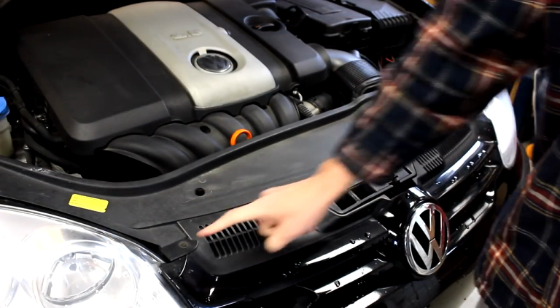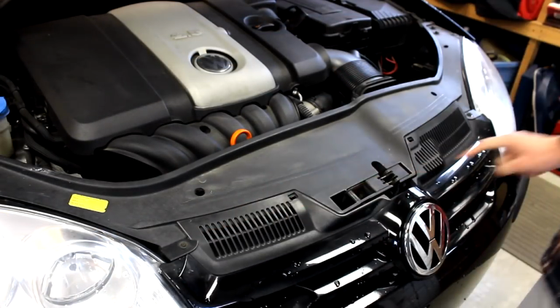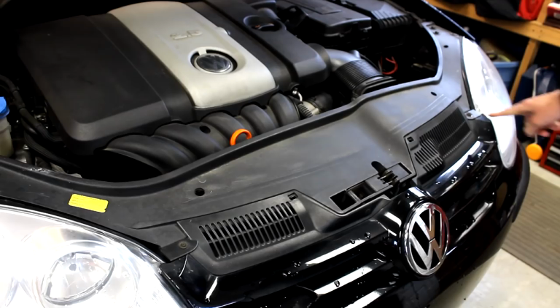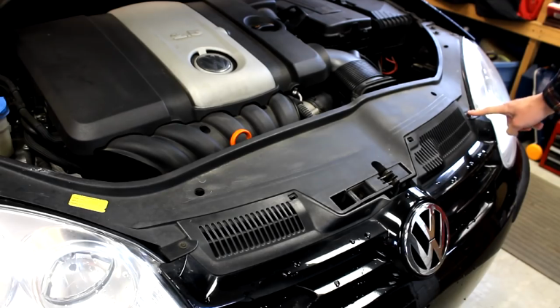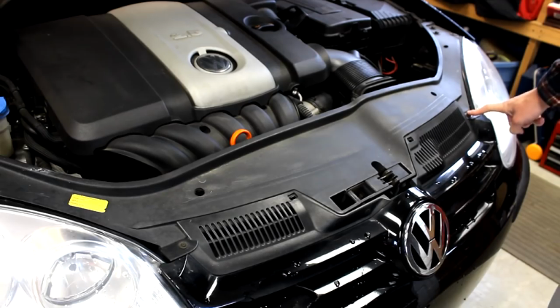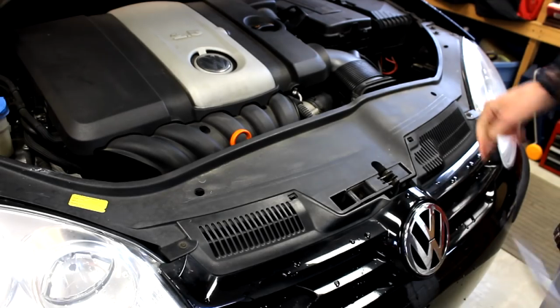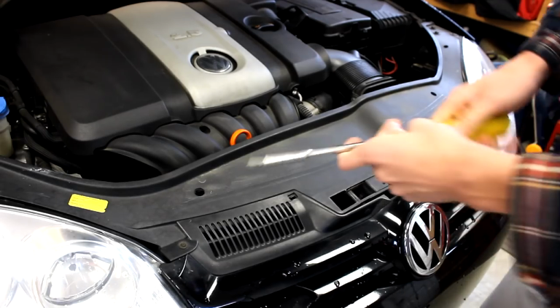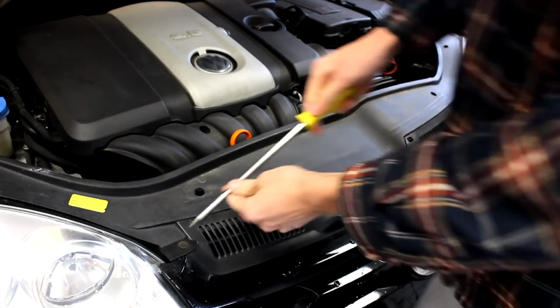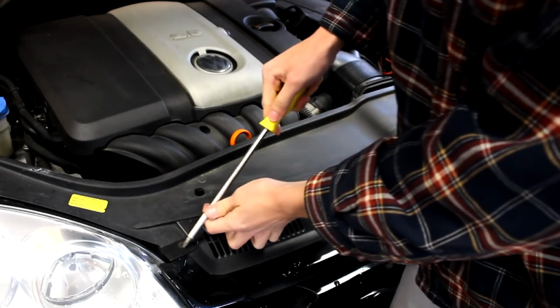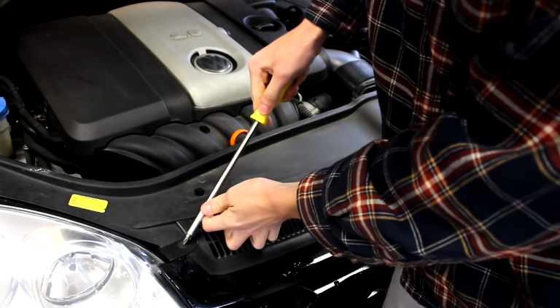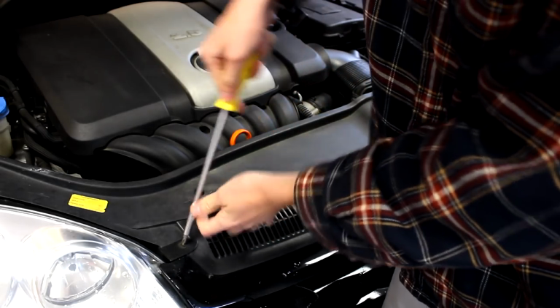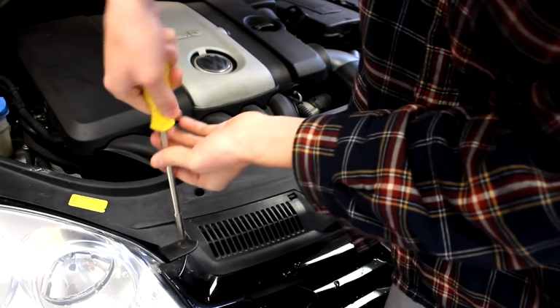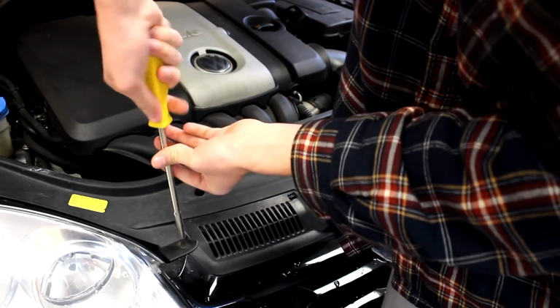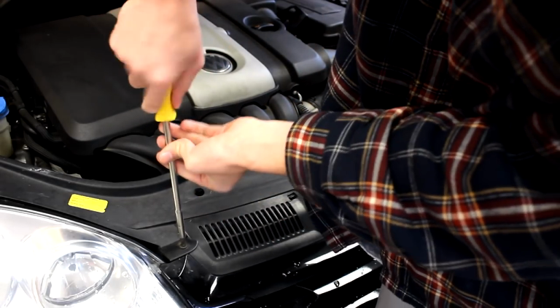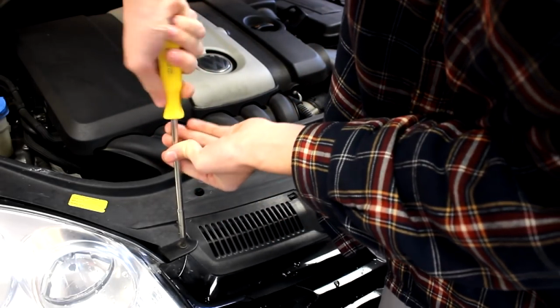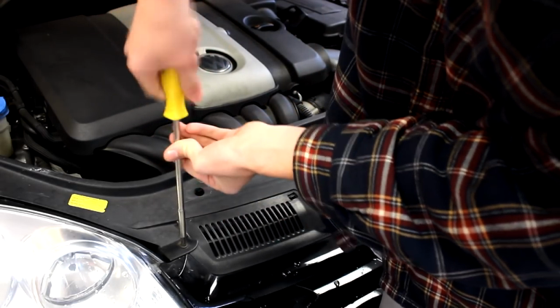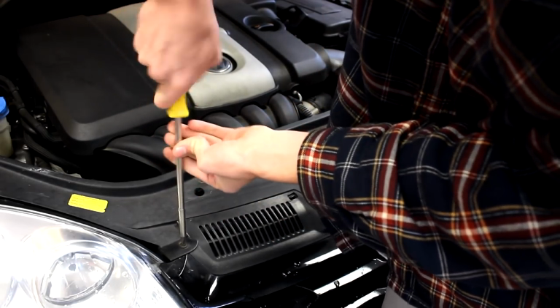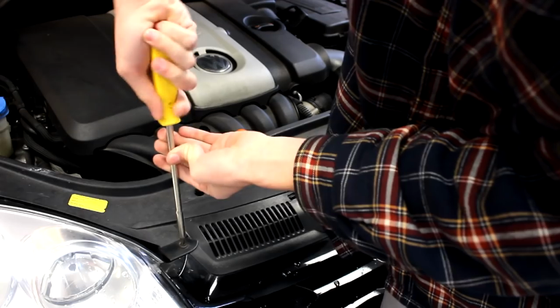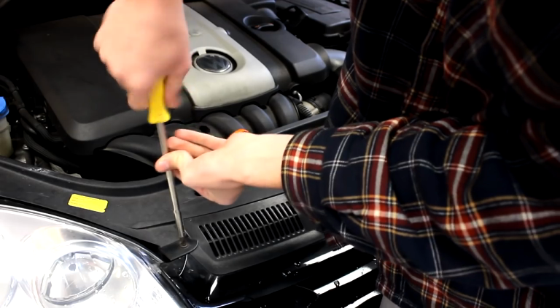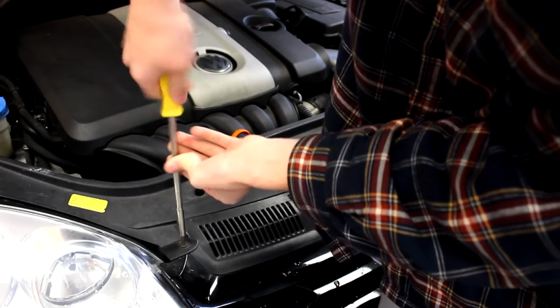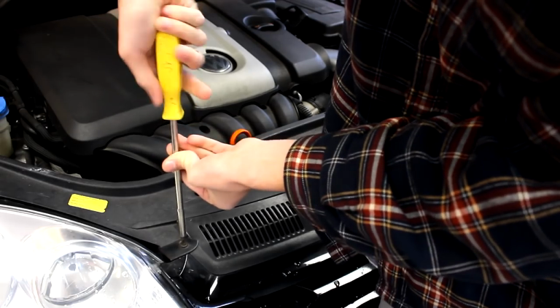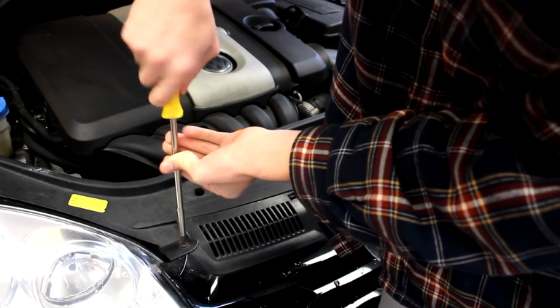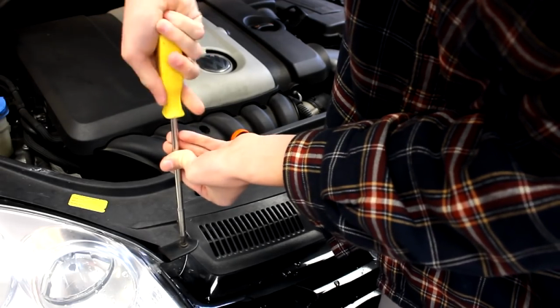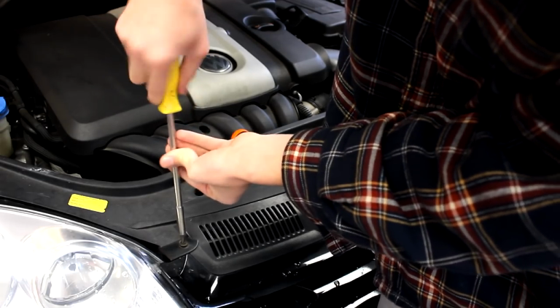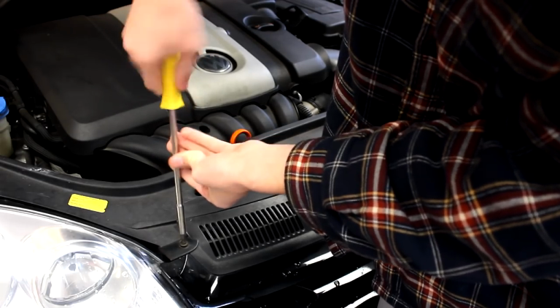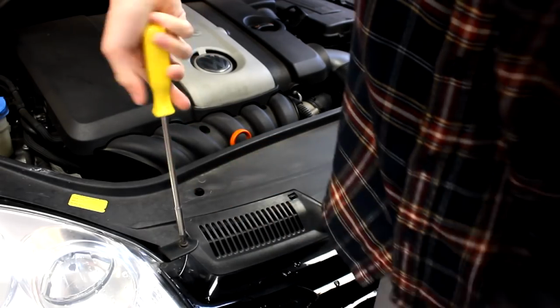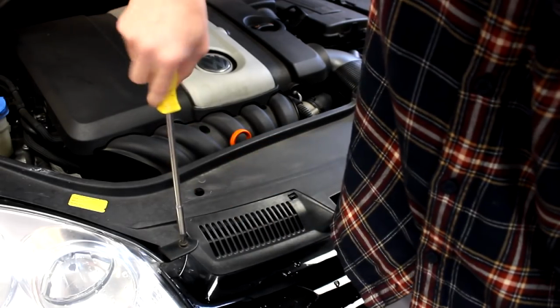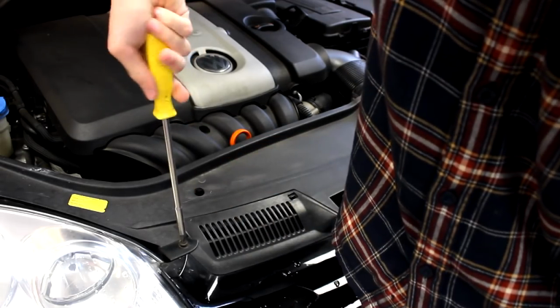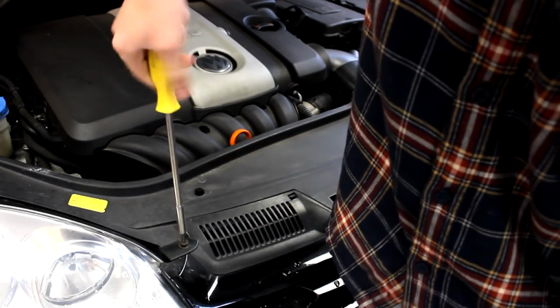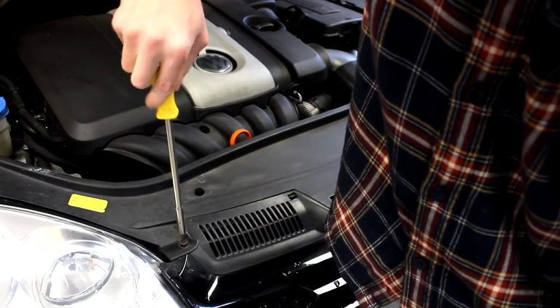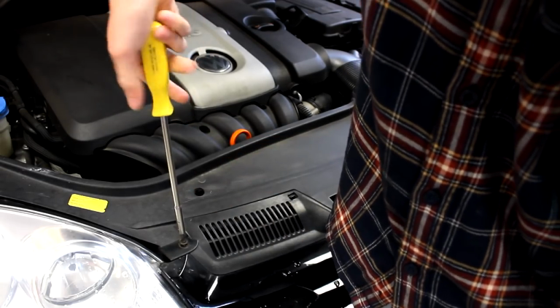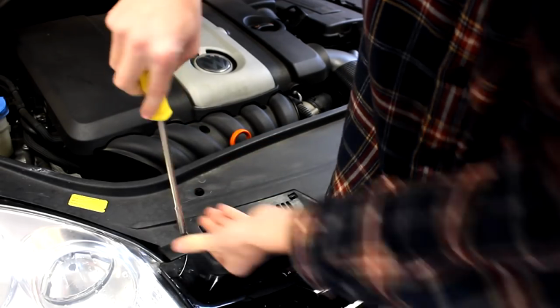To remove the grill, start by taking out these two Phillips head screws which are seen here. For a Rabbit, these two screws are the only ones to remove, but on a Jetta and a GTI, there are two more on the lower part of the grill.